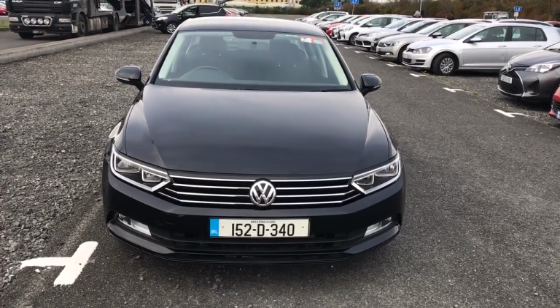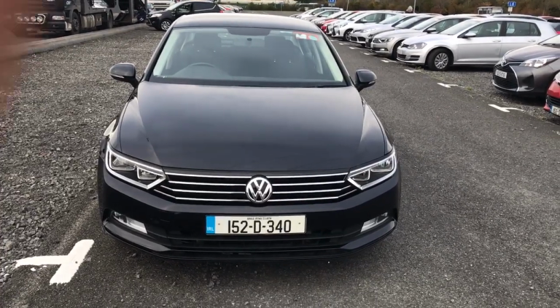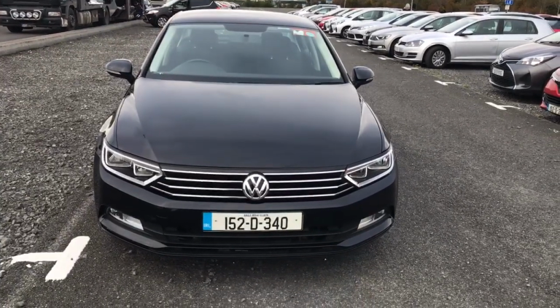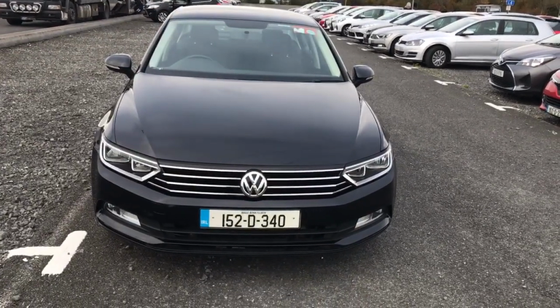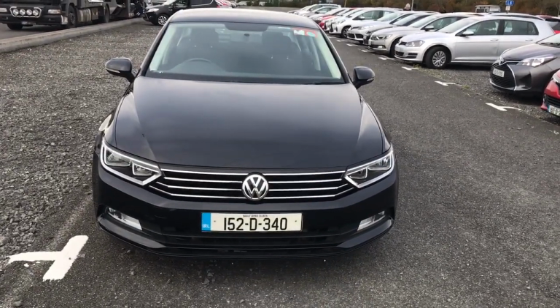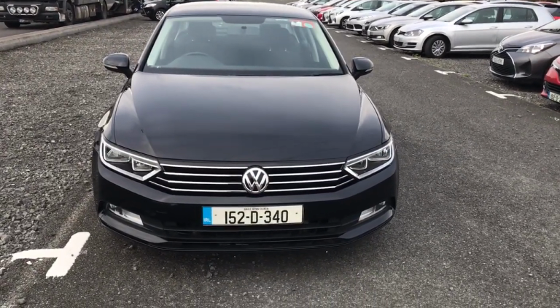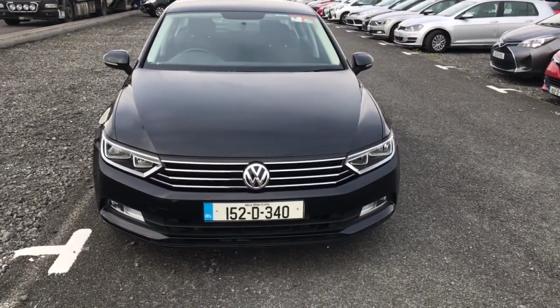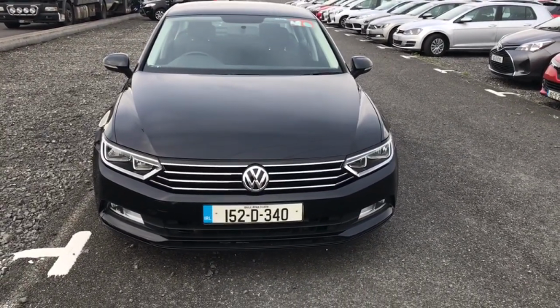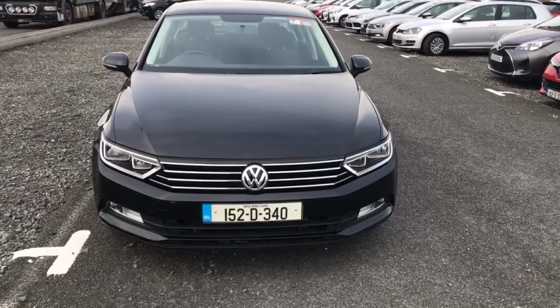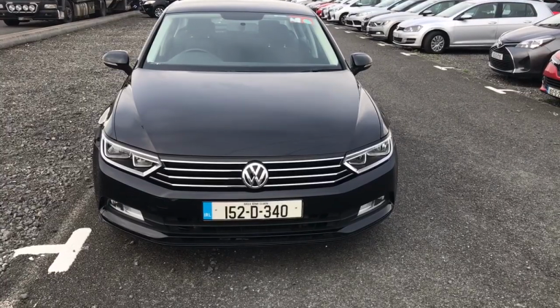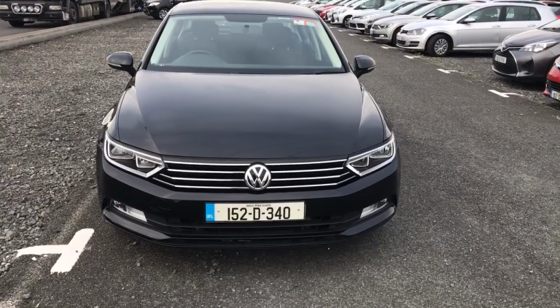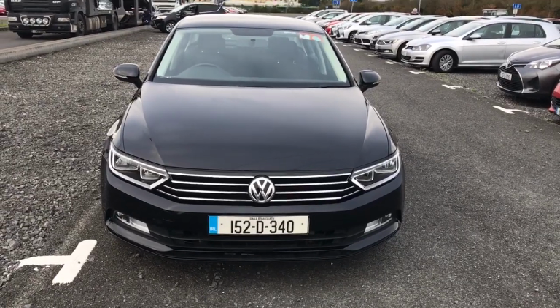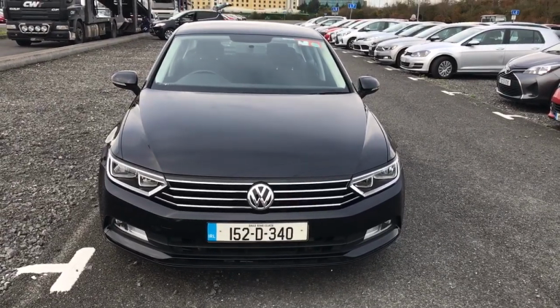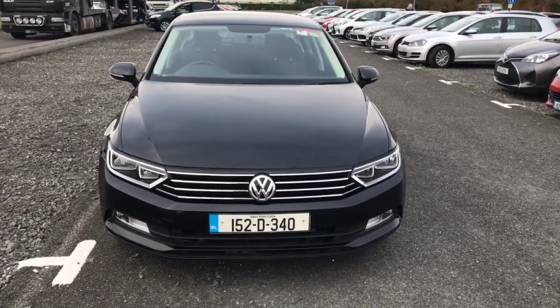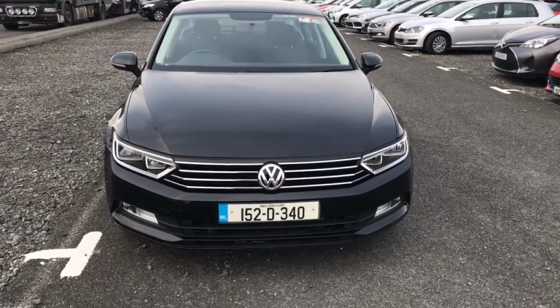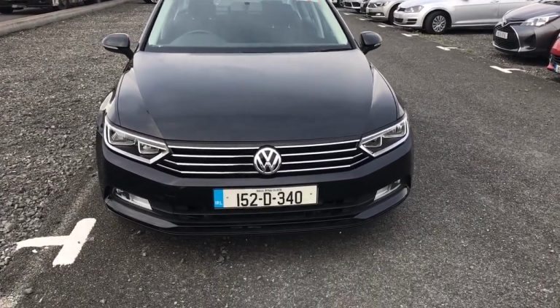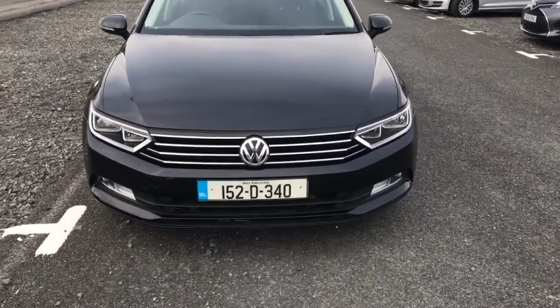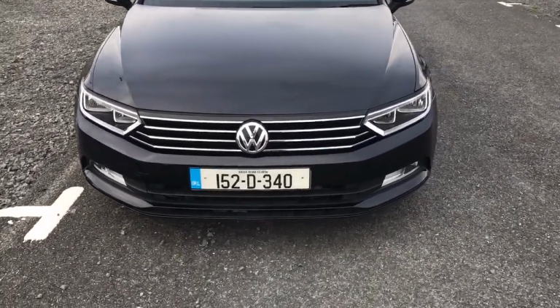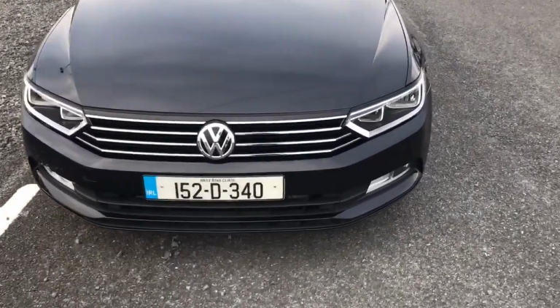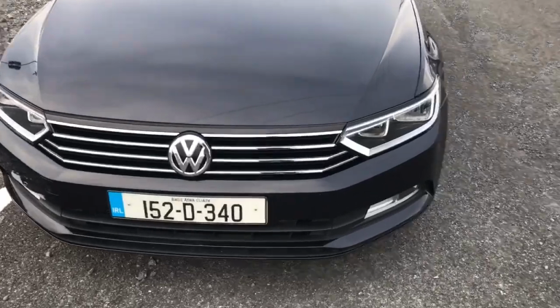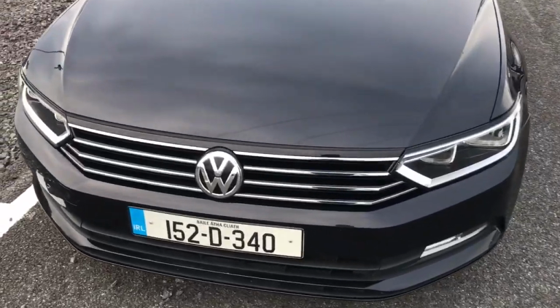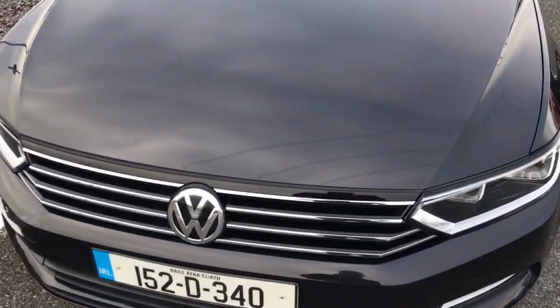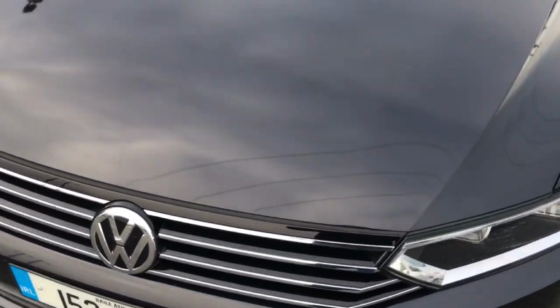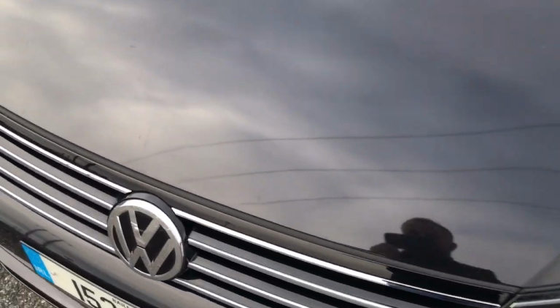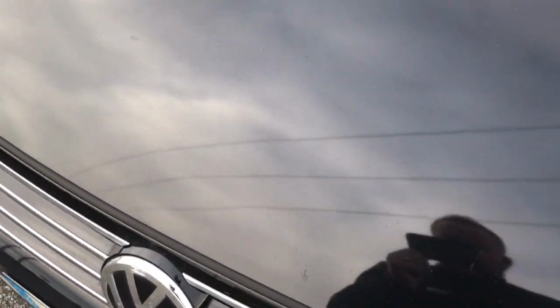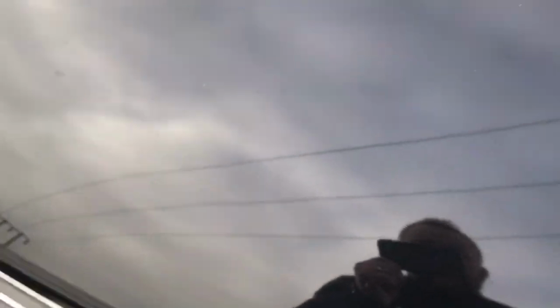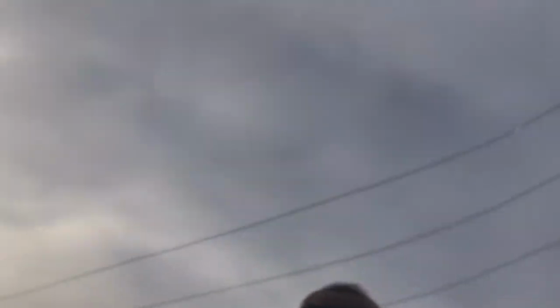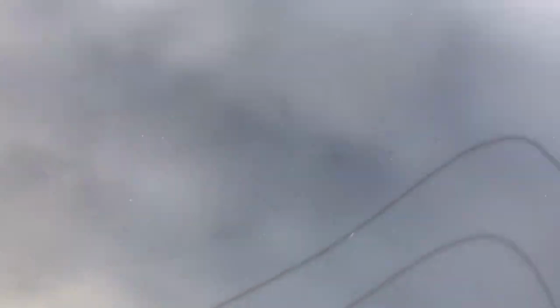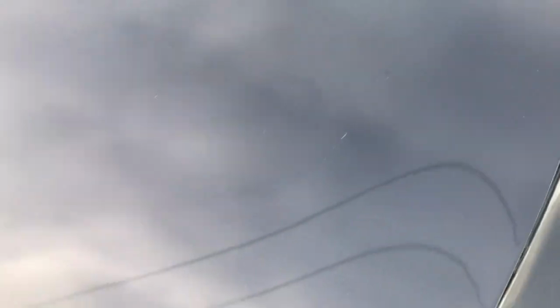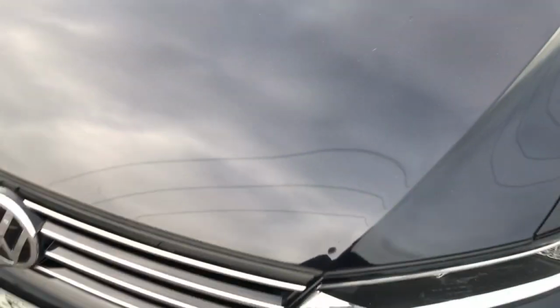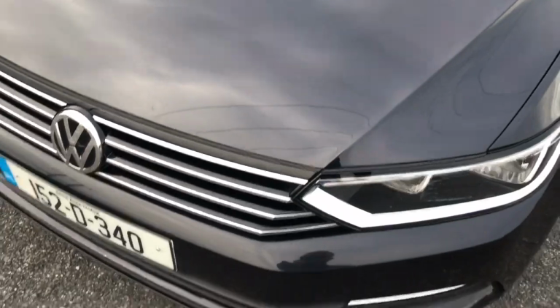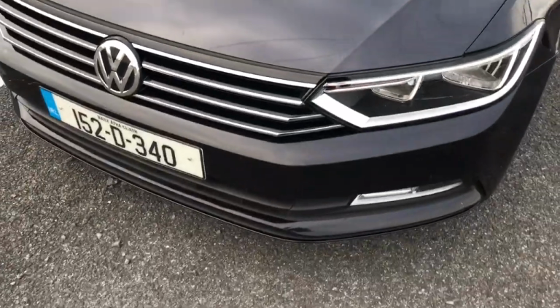Volkswagen Passat 1.6 Trendline, 120bhp. This is an ex-fleet vehicle with some very minor stone chips on the front bonnet.